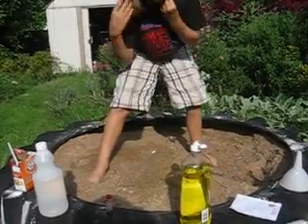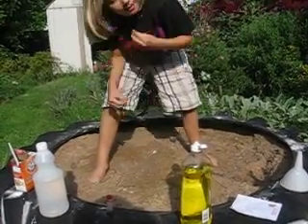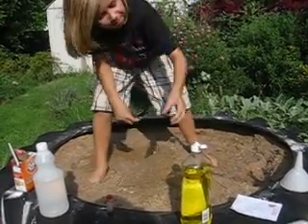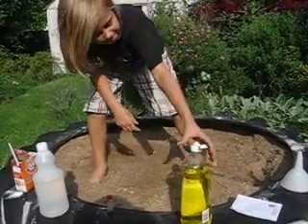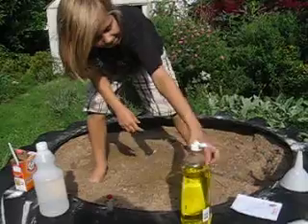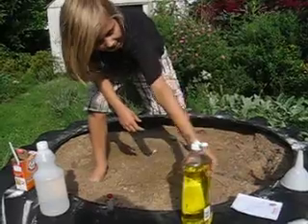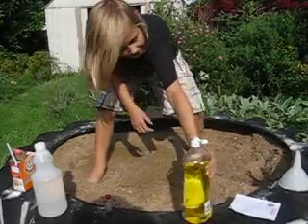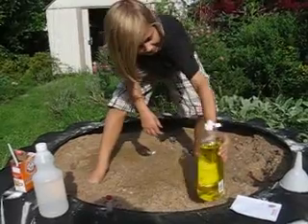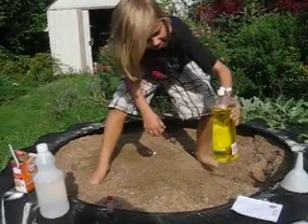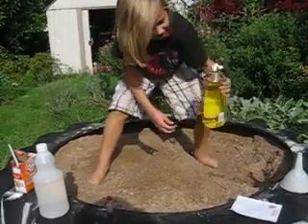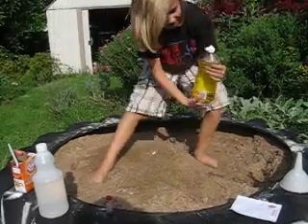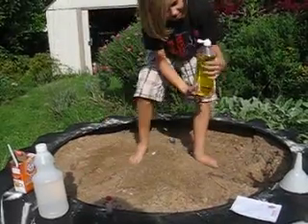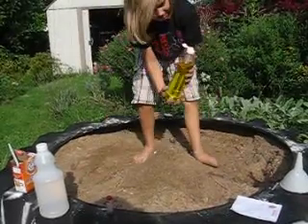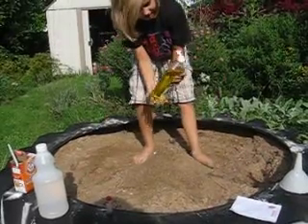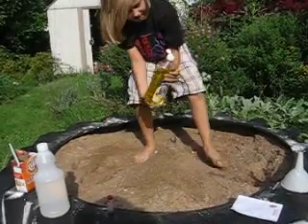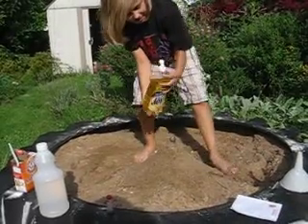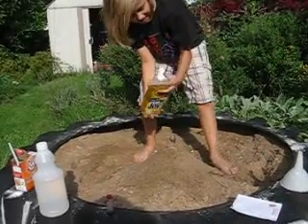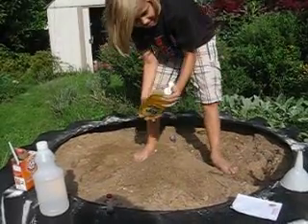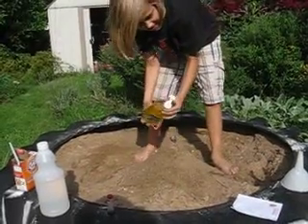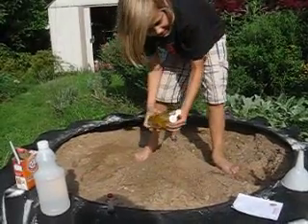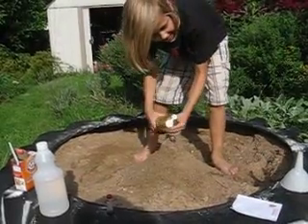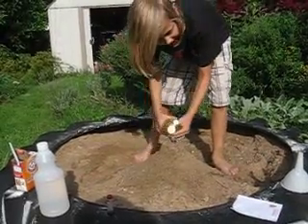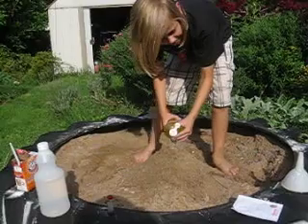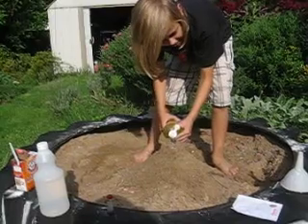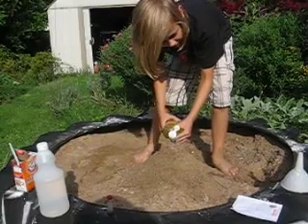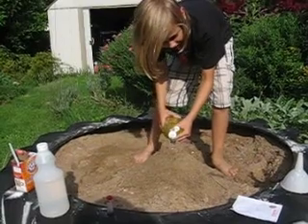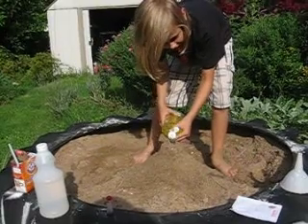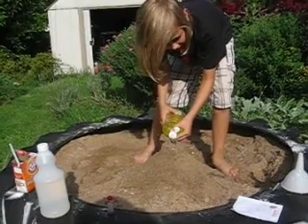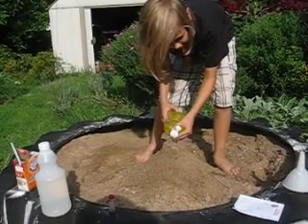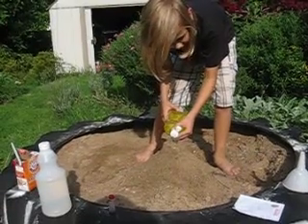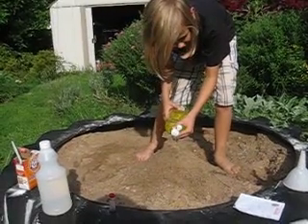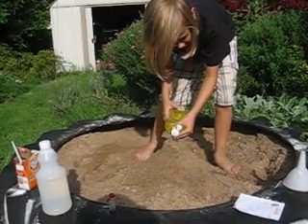Okay, so I put the food coloring in. And now I'm gonna add some dish soap here, just a little bit.